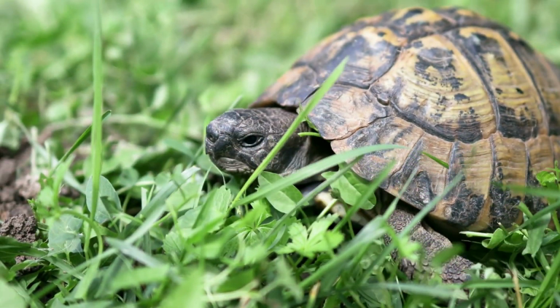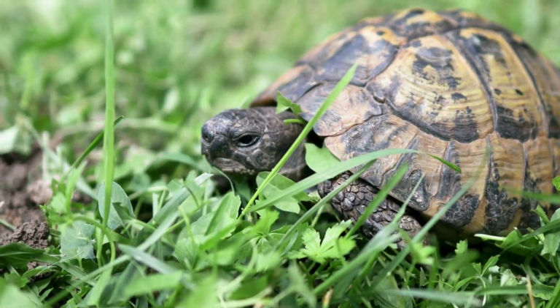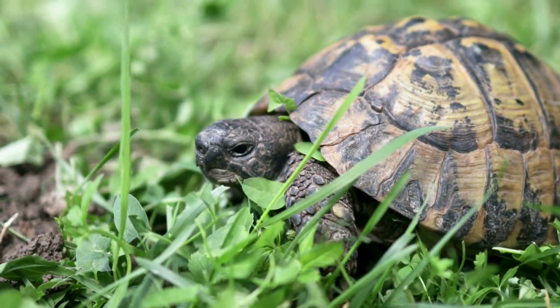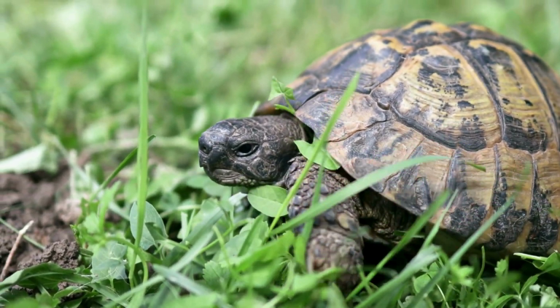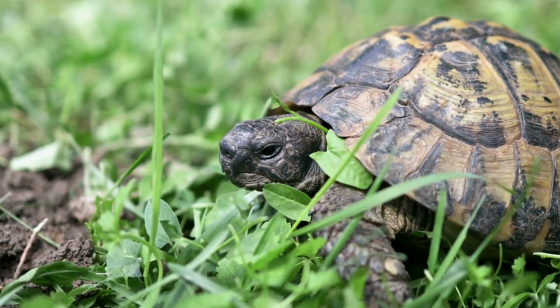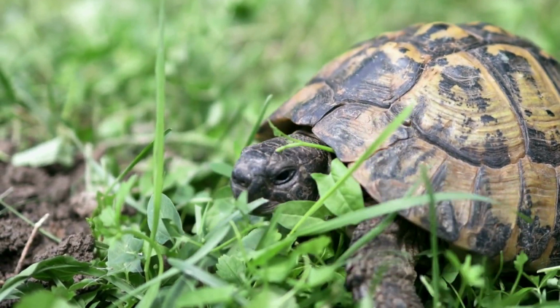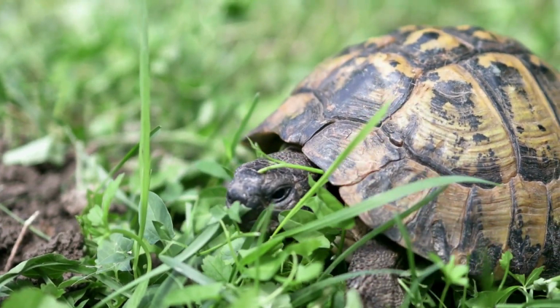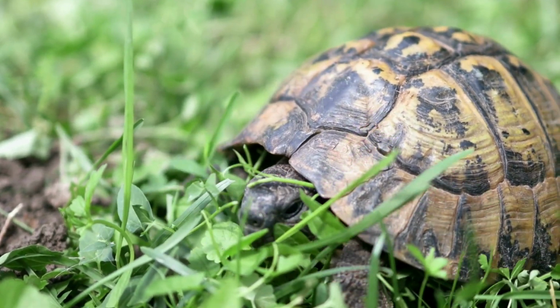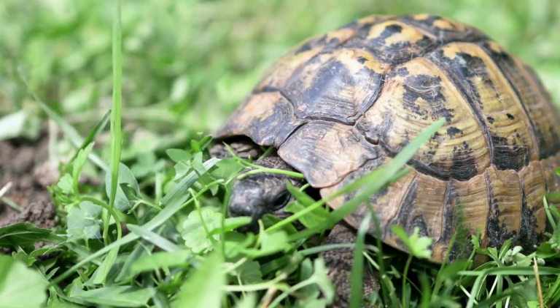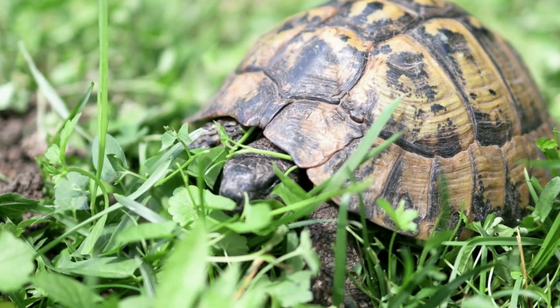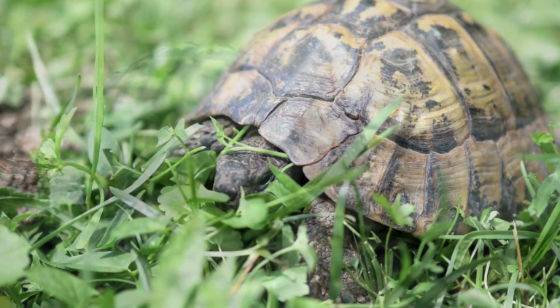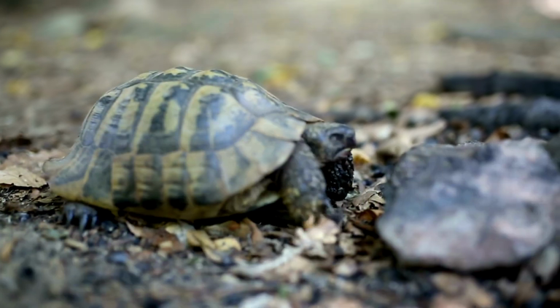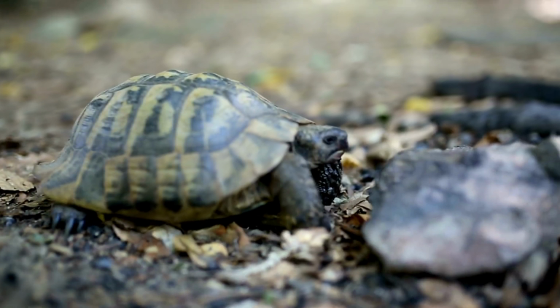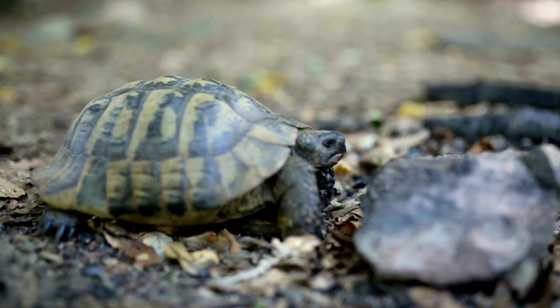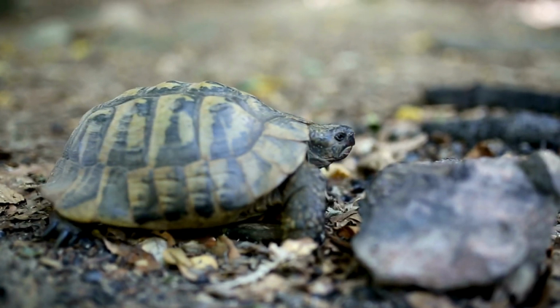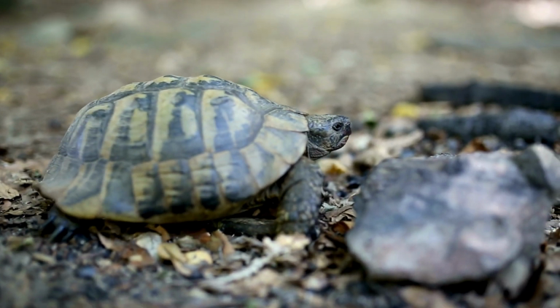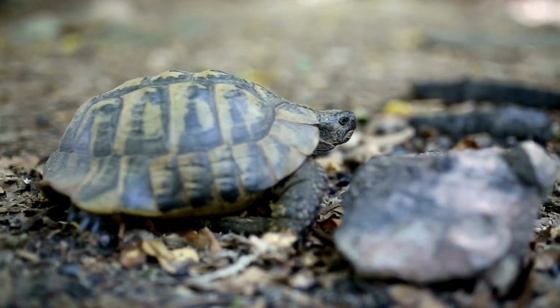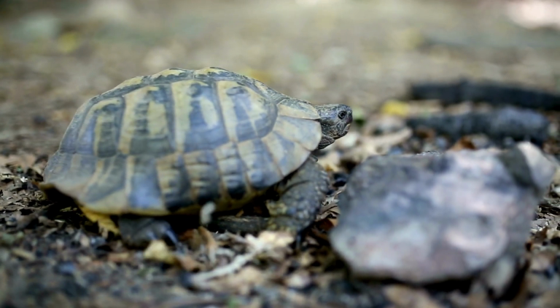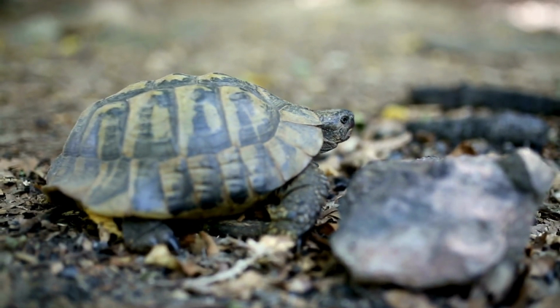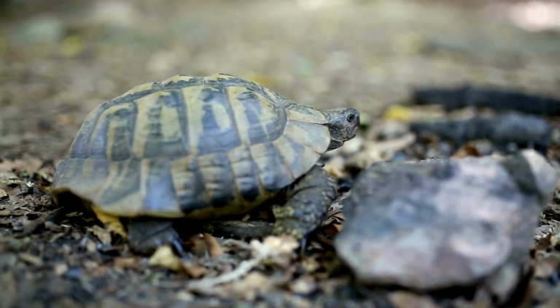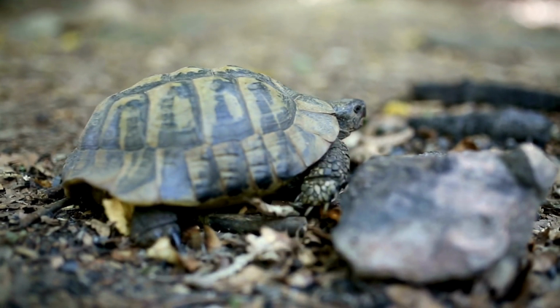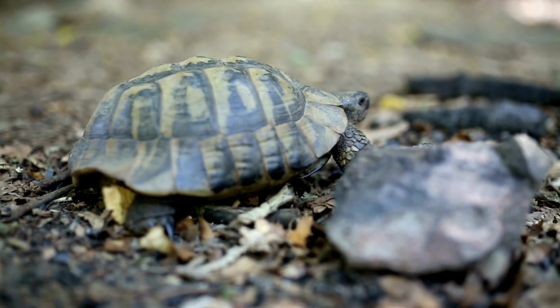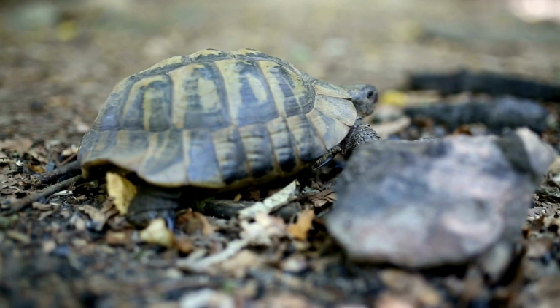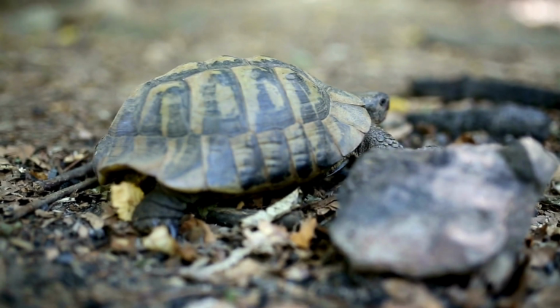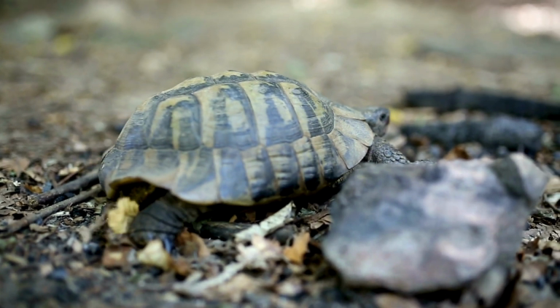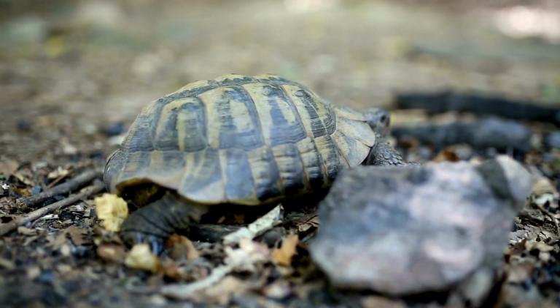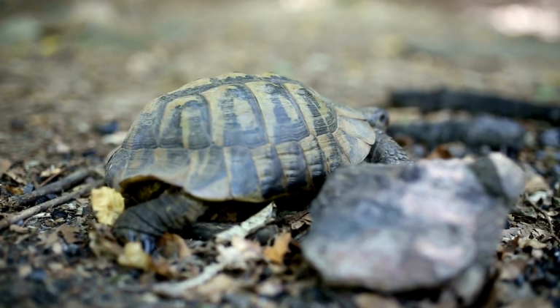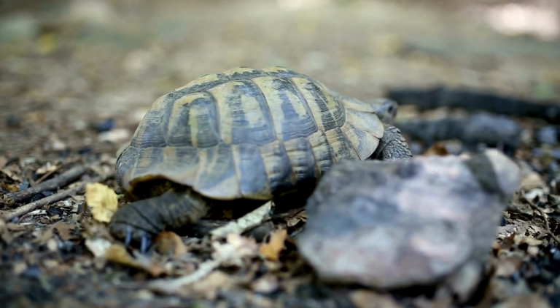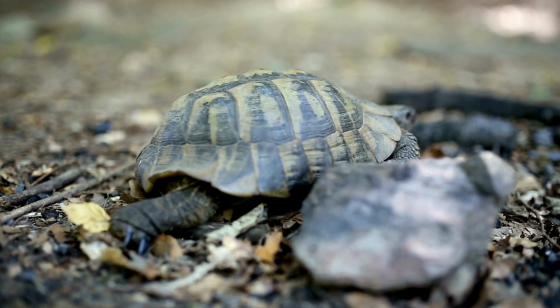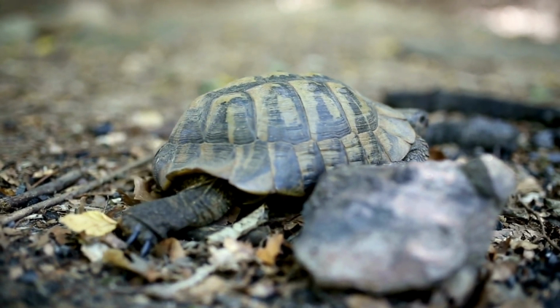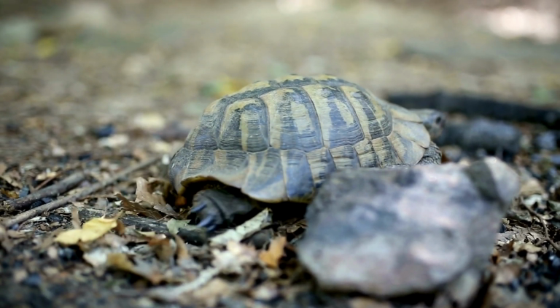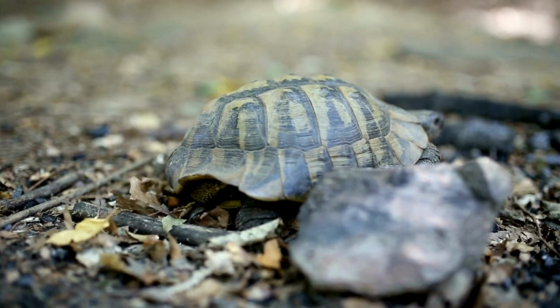Not all turtles live in the ocean. Land-dwelling turtles, like box turtles and tortoises, have their own unique lifestyles. With sturdy legs and domed shells, they're built for life on solid ground.